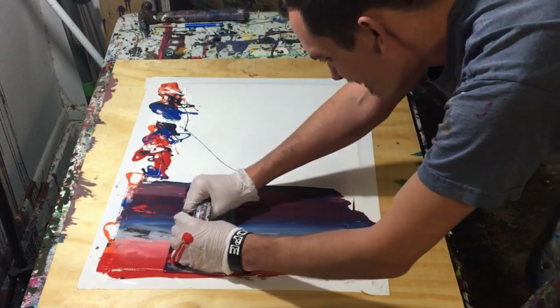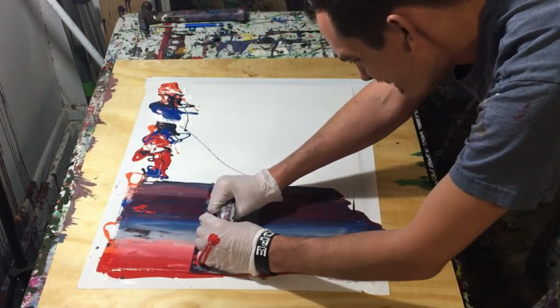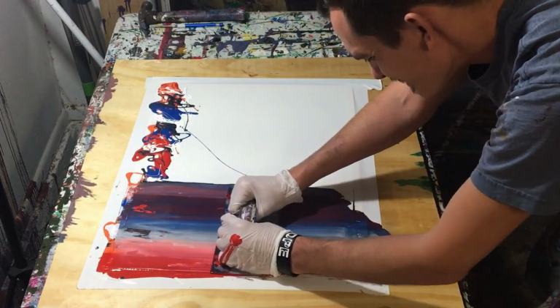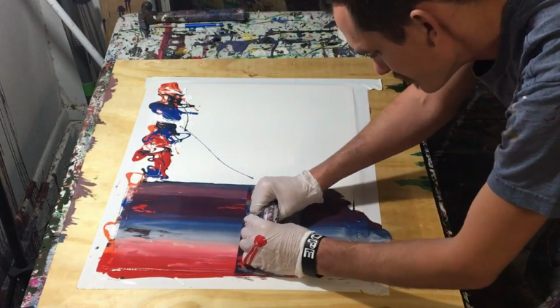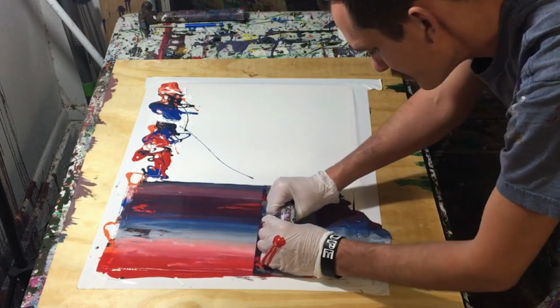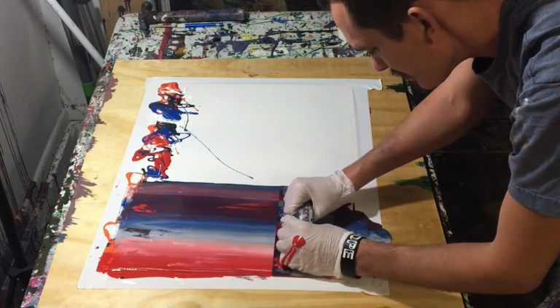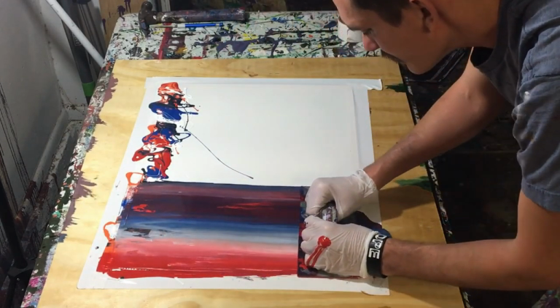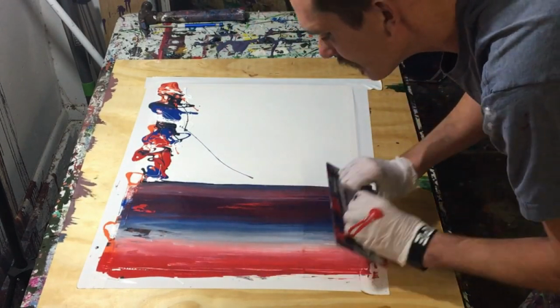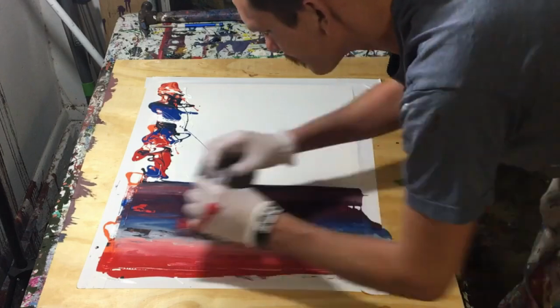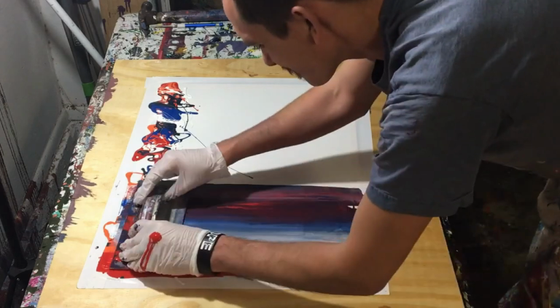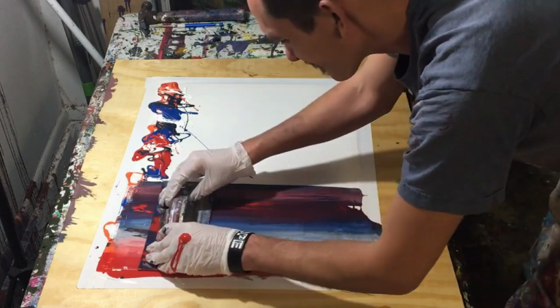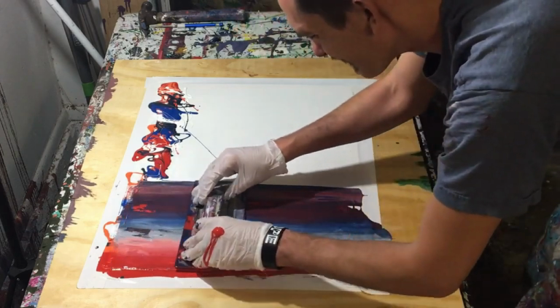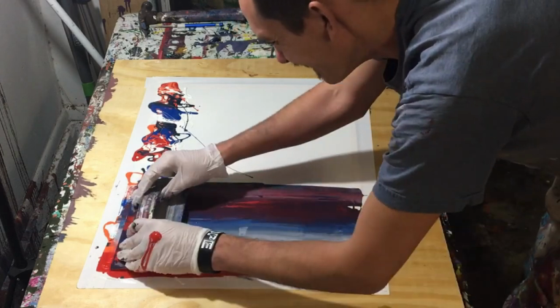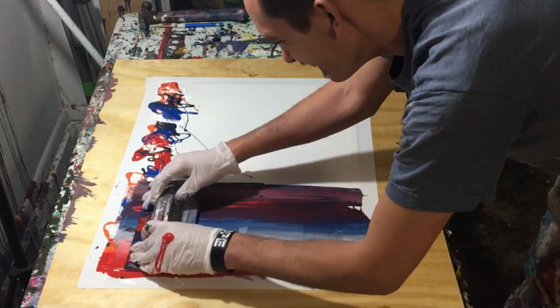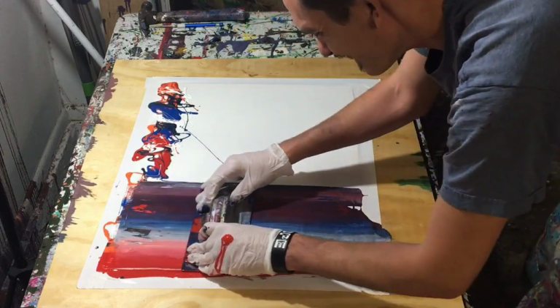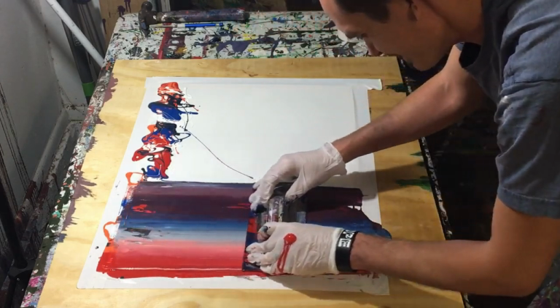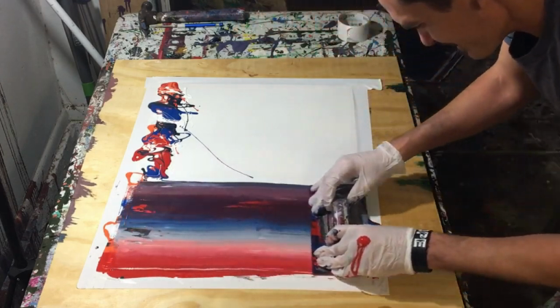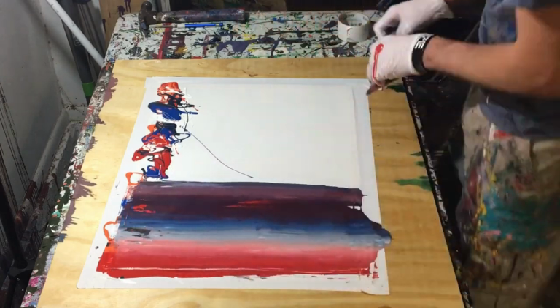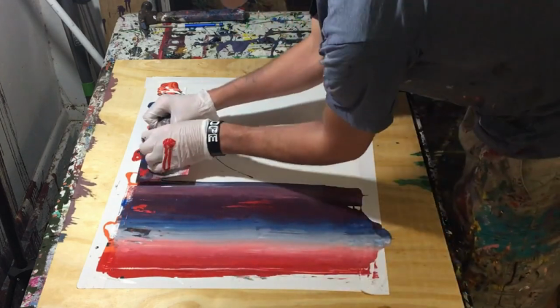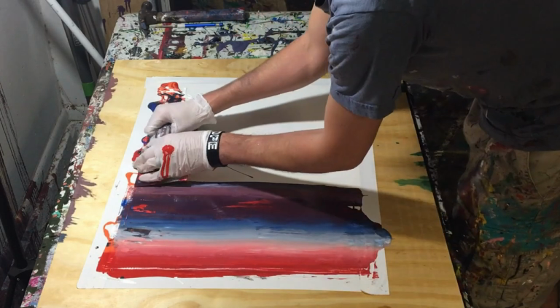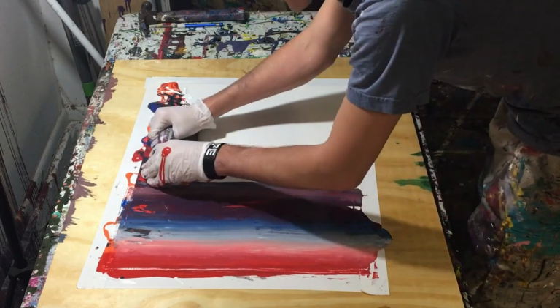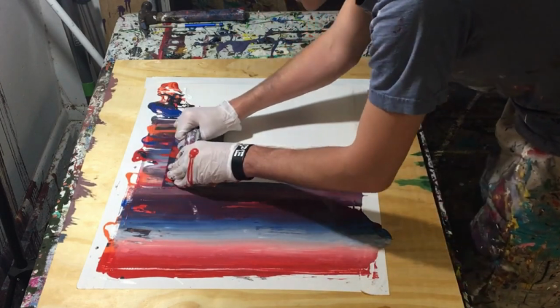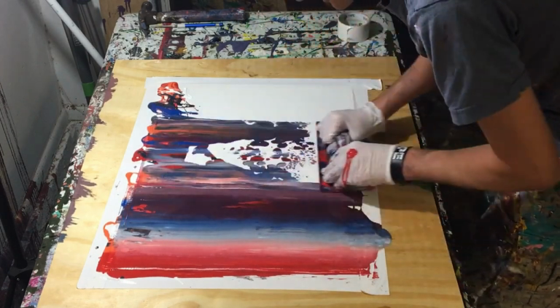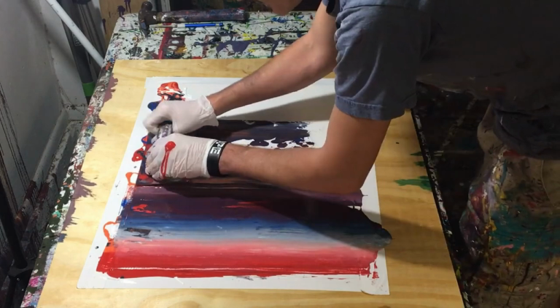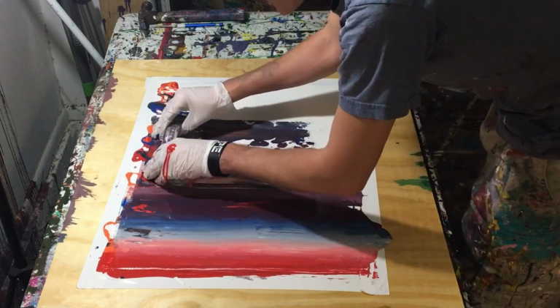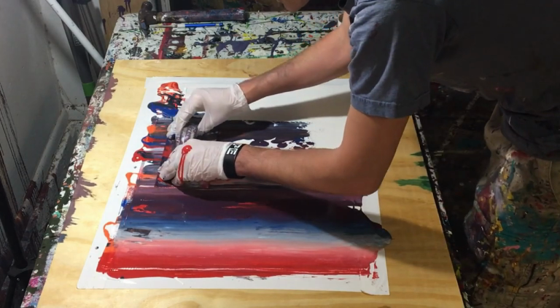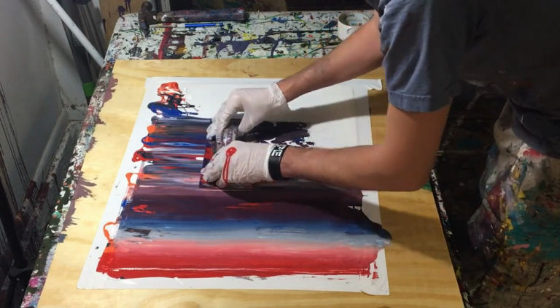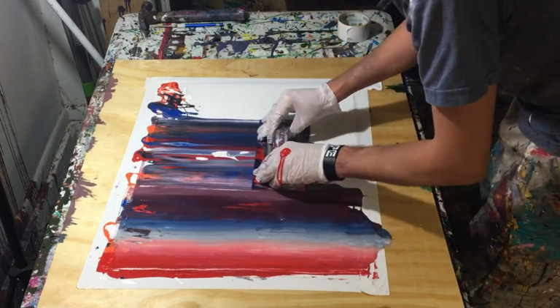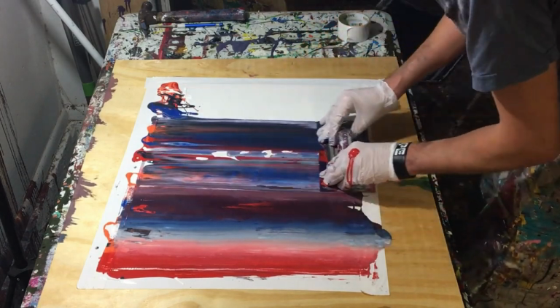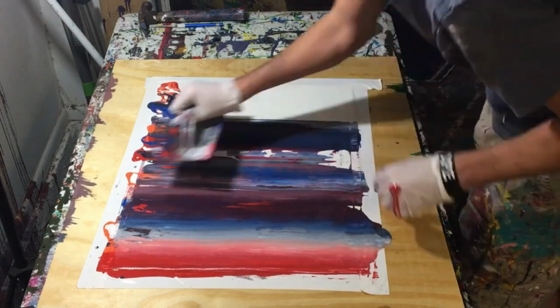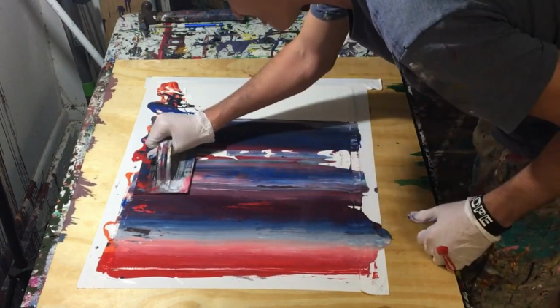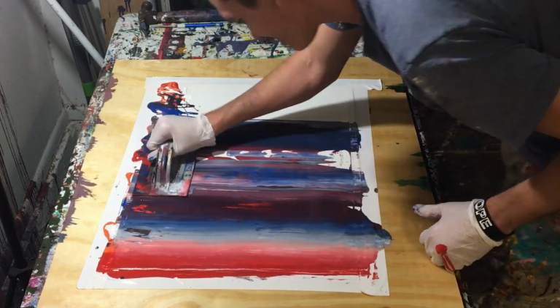Here's the problem. Every time that you go over that set of colors, especially with gloss enamel, it starts to turn gray, so you have to be careful how many times you scrape a painting.